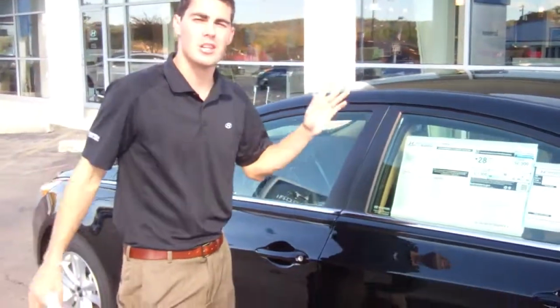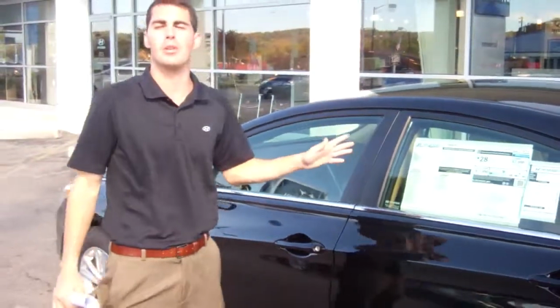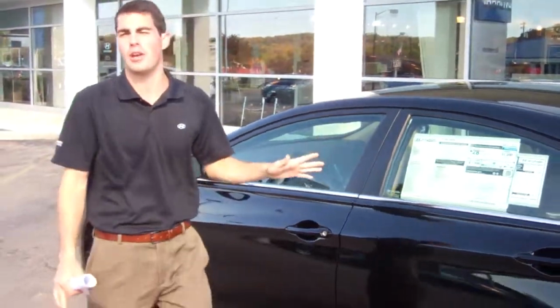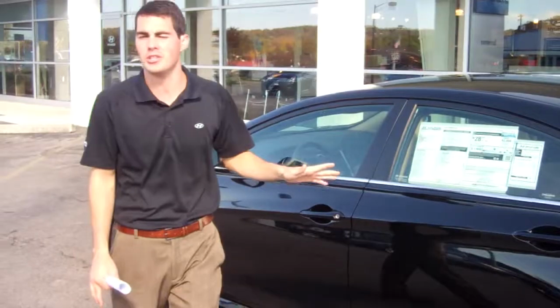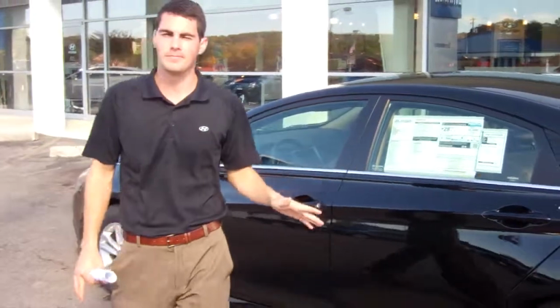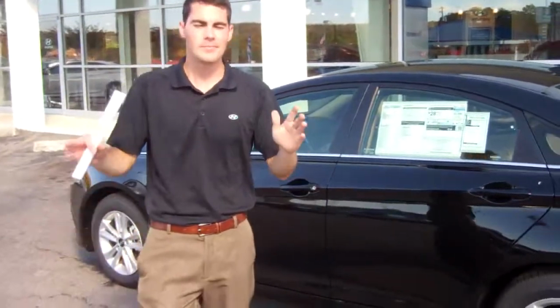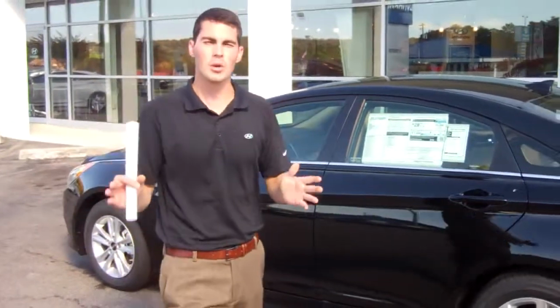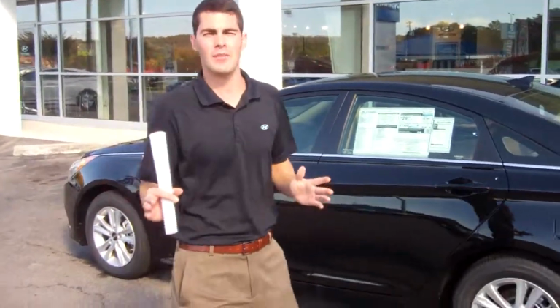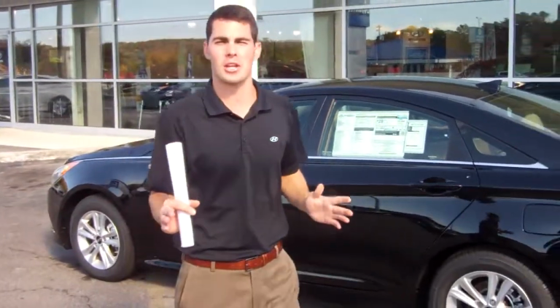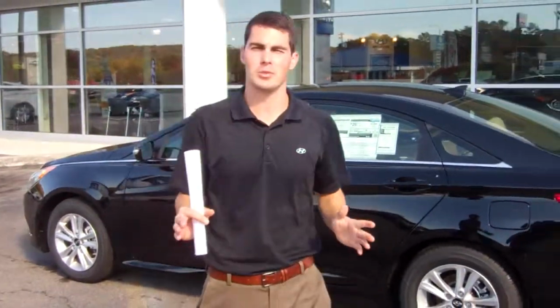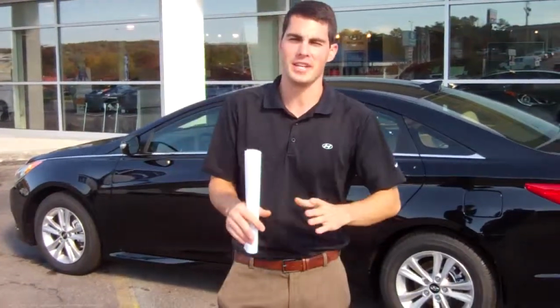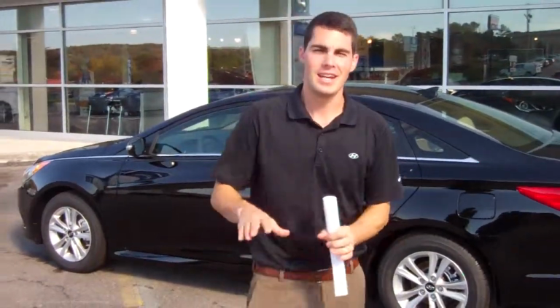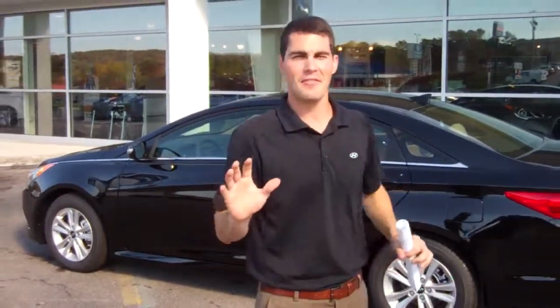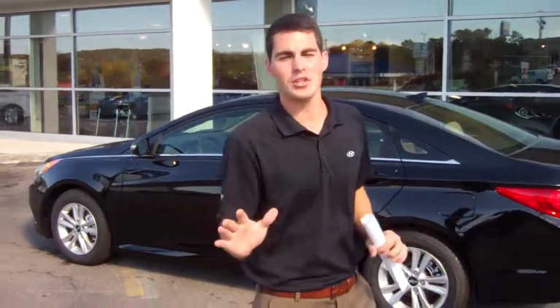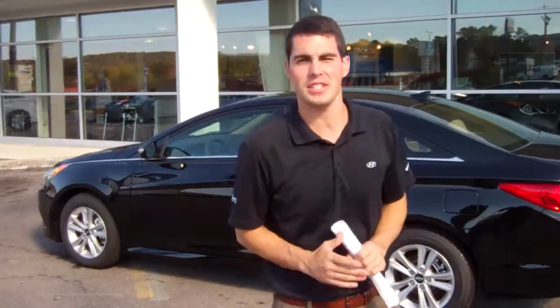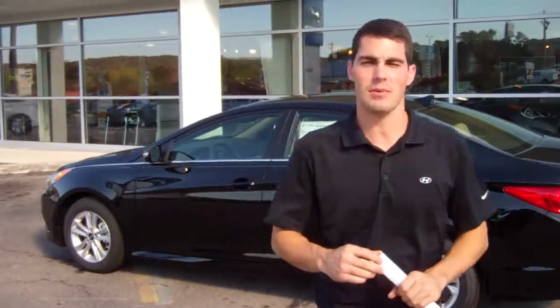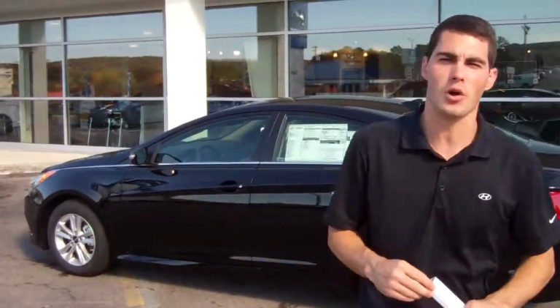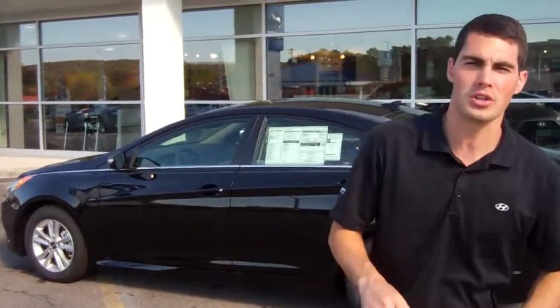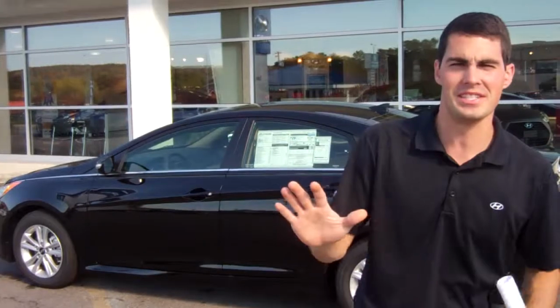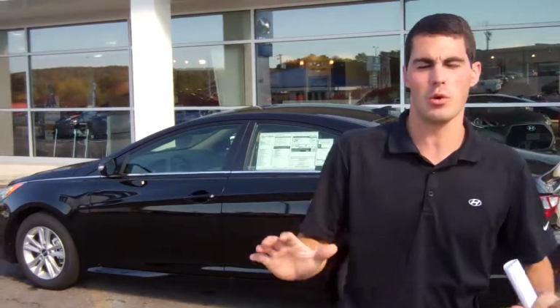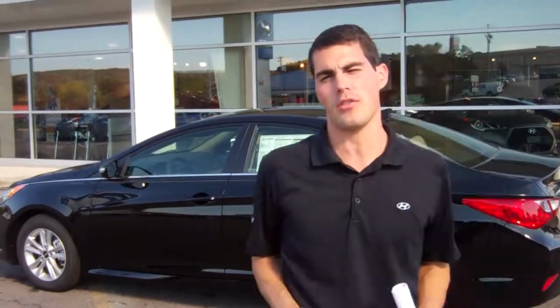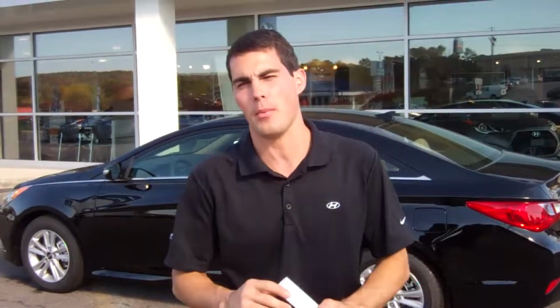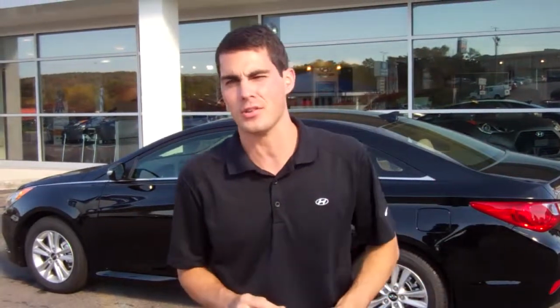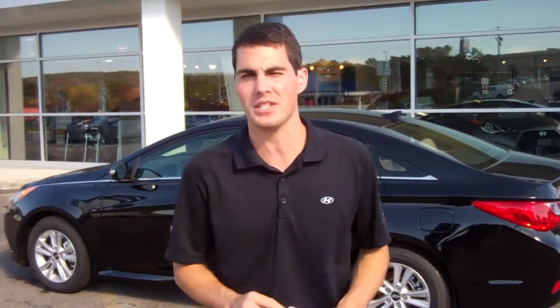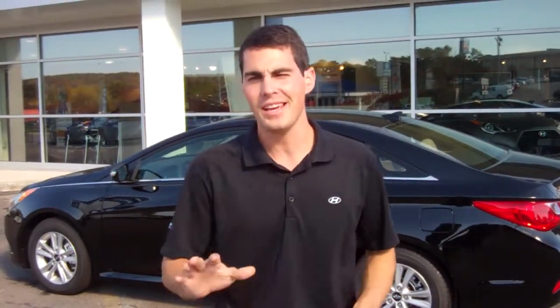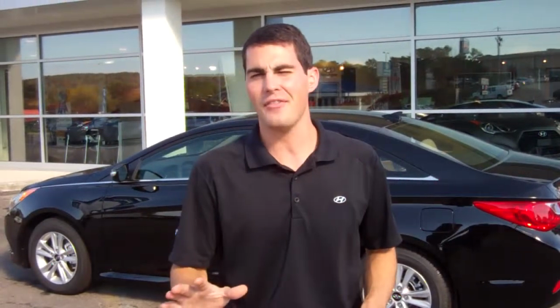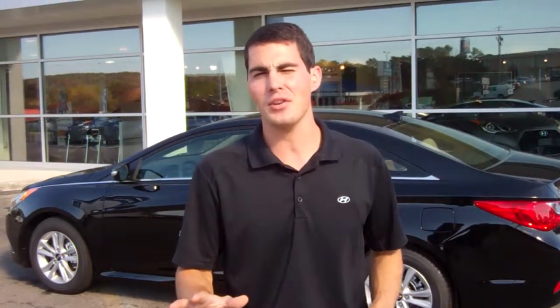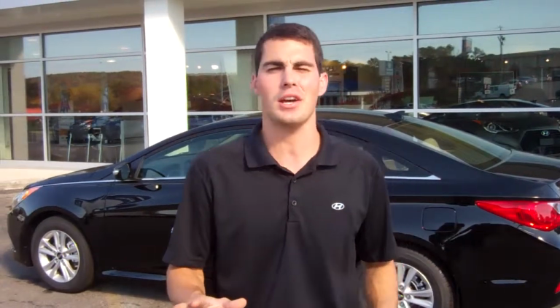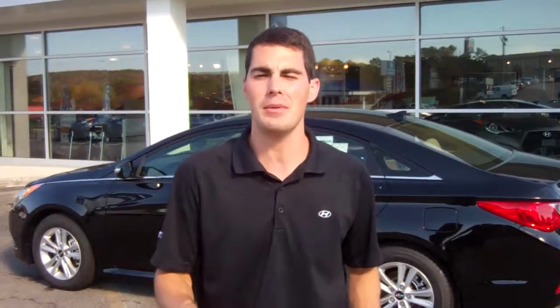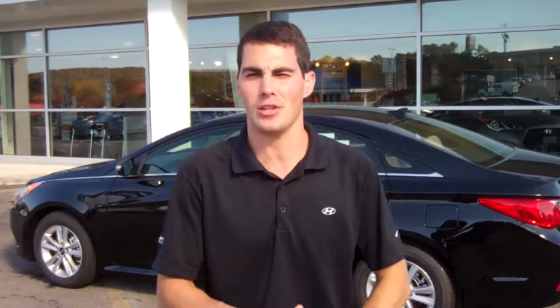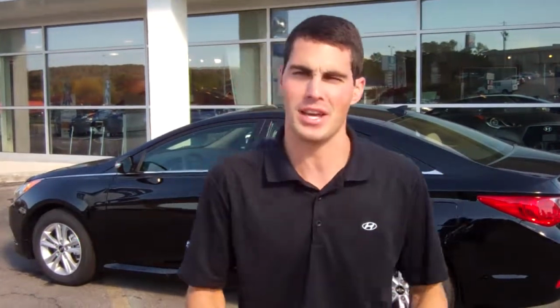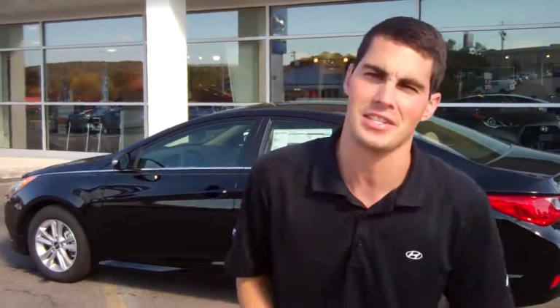And on top of those great features, we're going to give you America's Best Warranty. That's a five year, 60,000 mile new car warranty, a ten year, 100,000 mile powertrain warranty, and five years unlimited mileage roadside assistance.